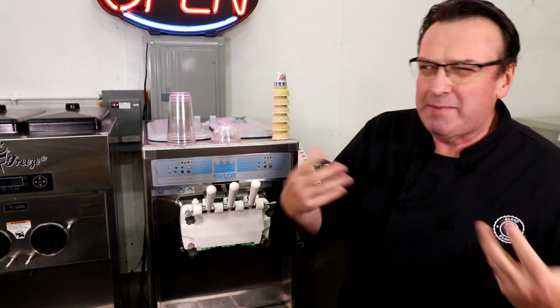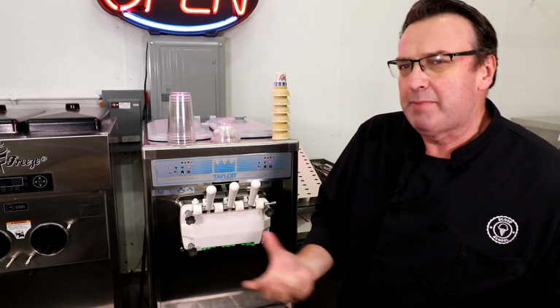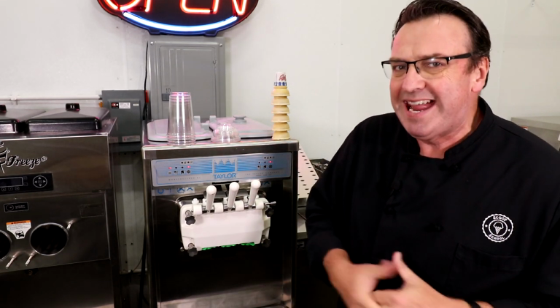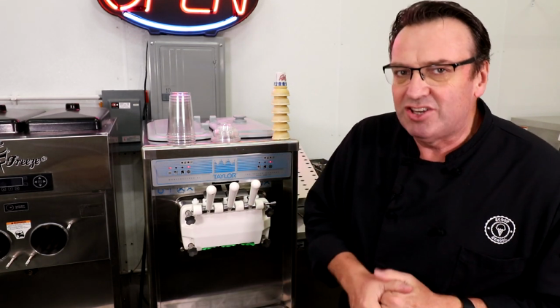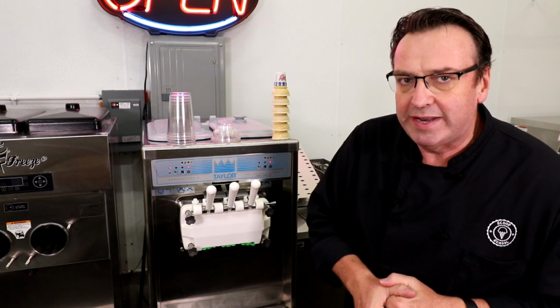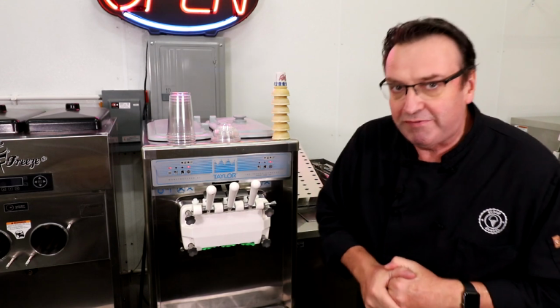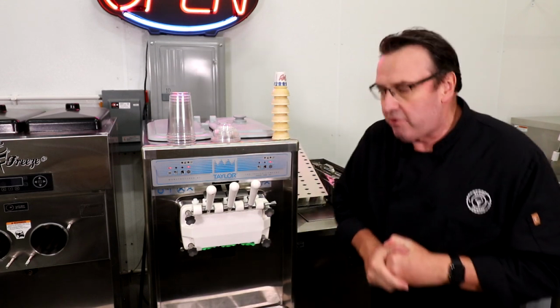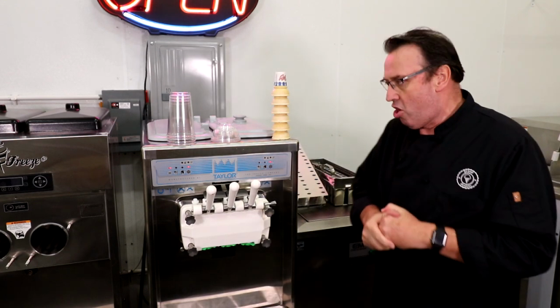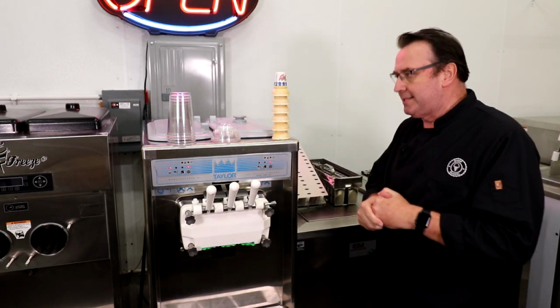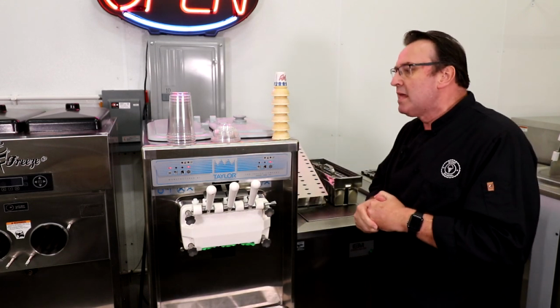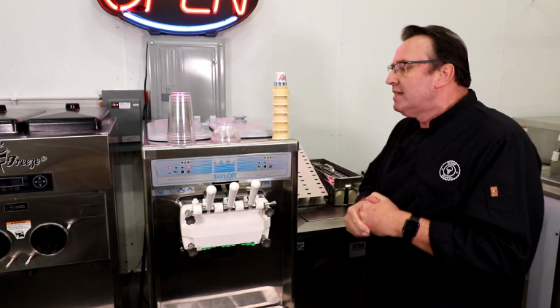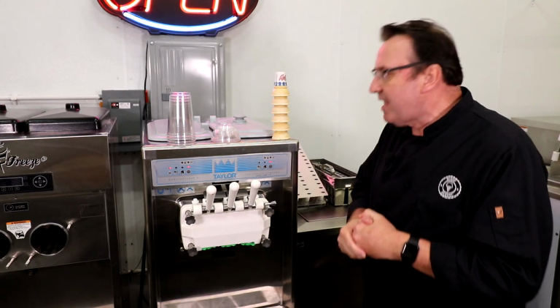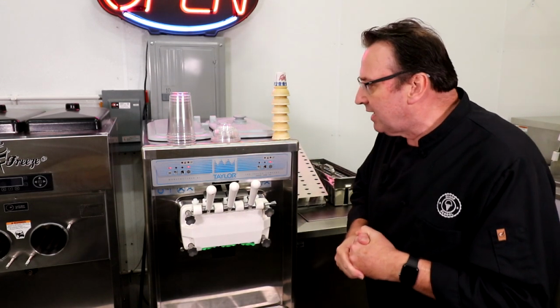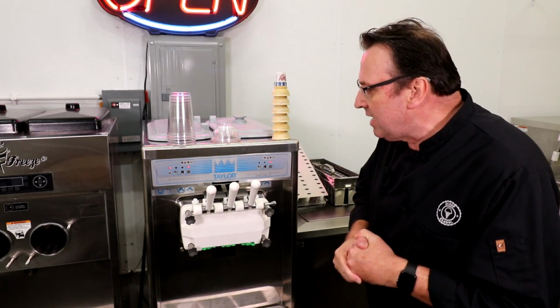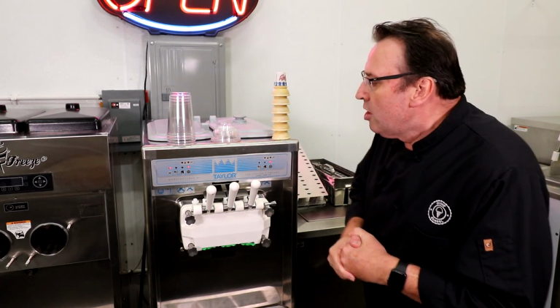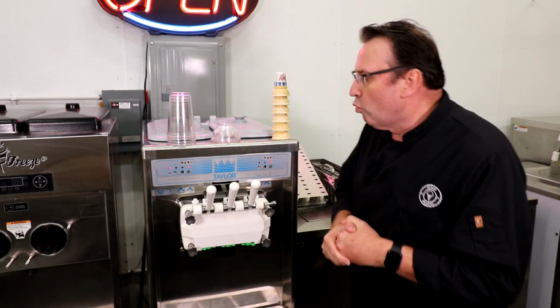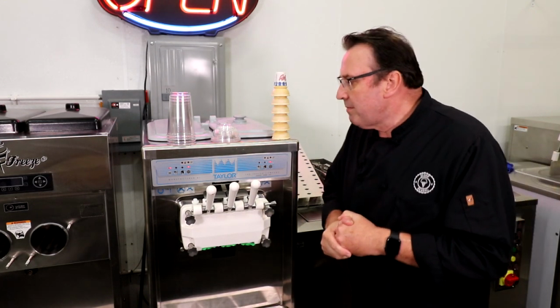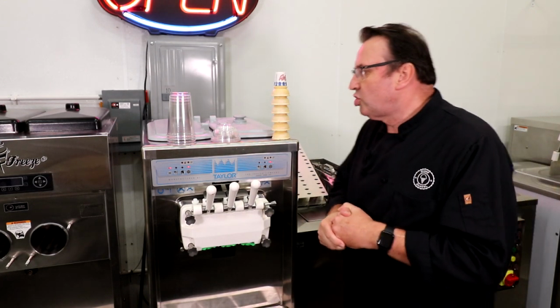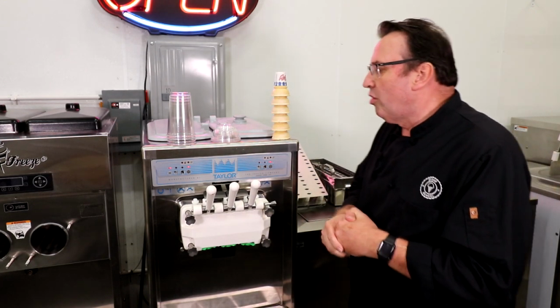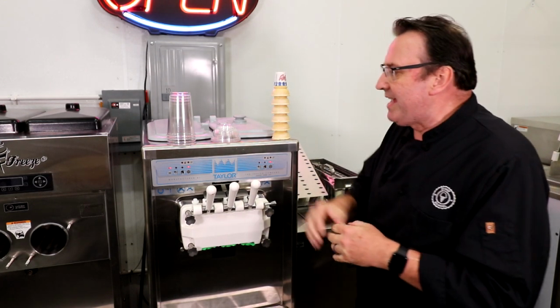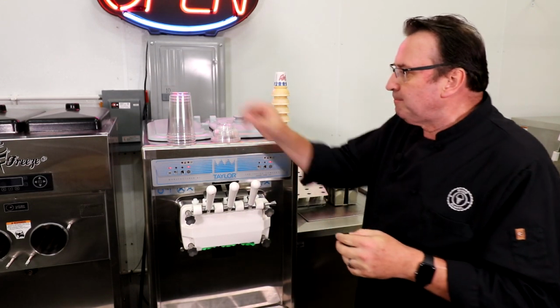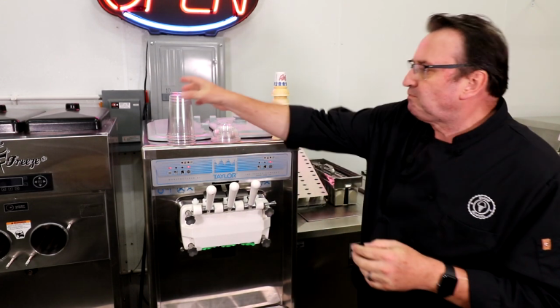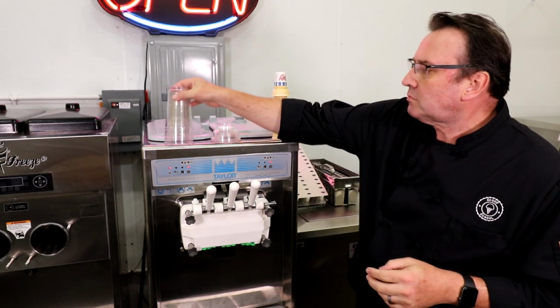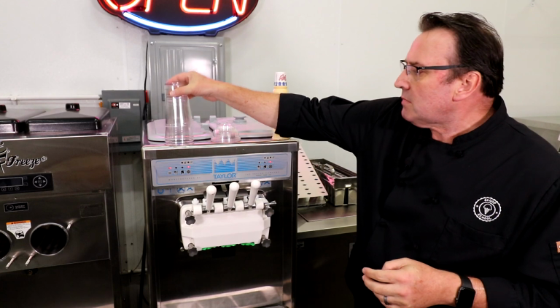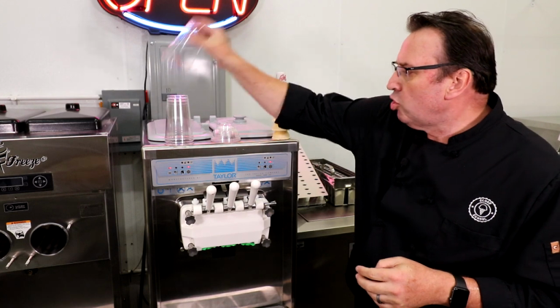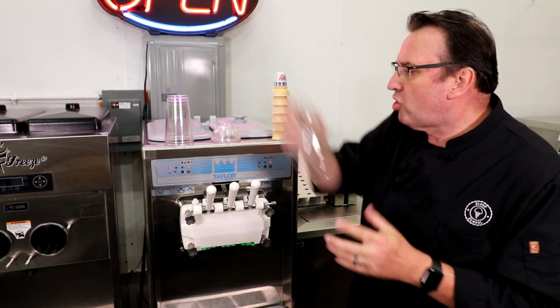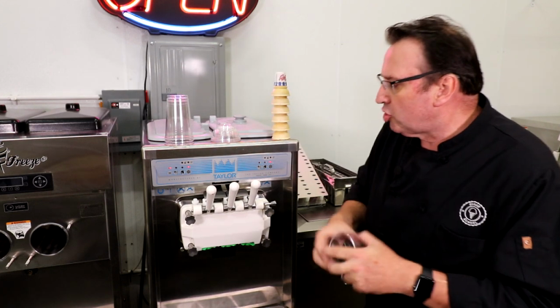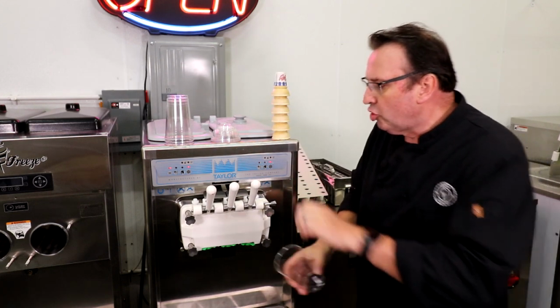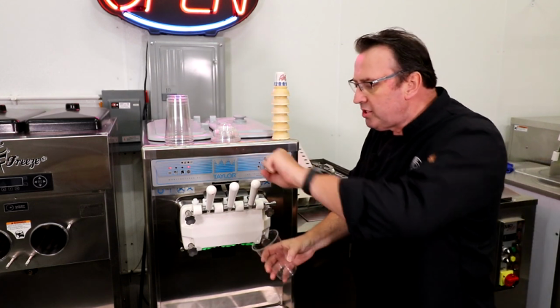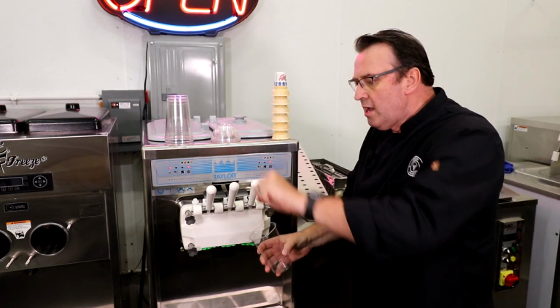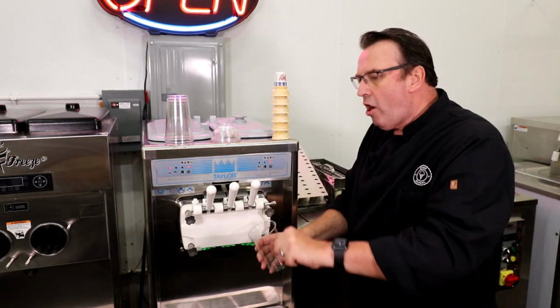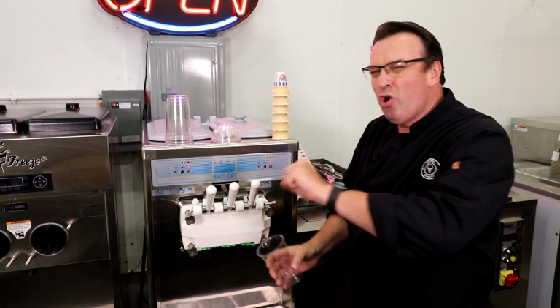Most product coming out of a soft serve machine is going to come out at about 18 degrees Fahrenheit.